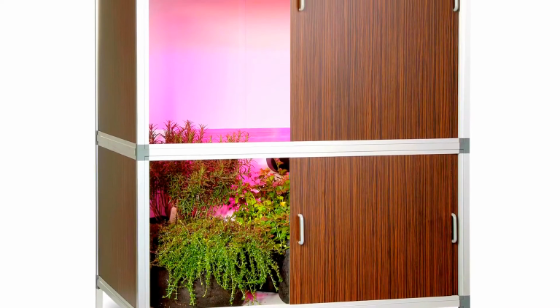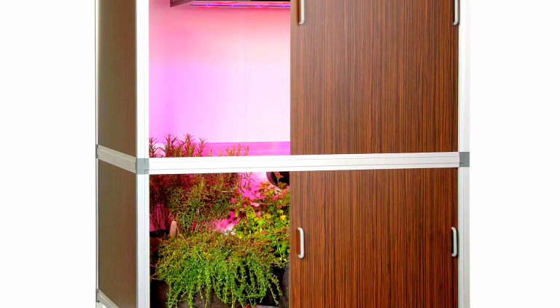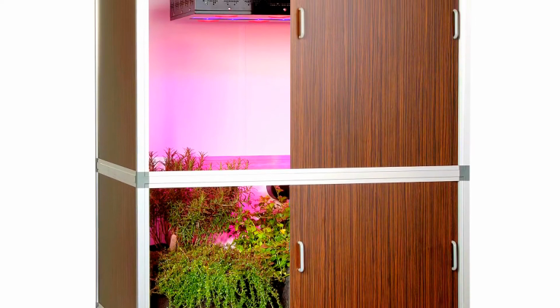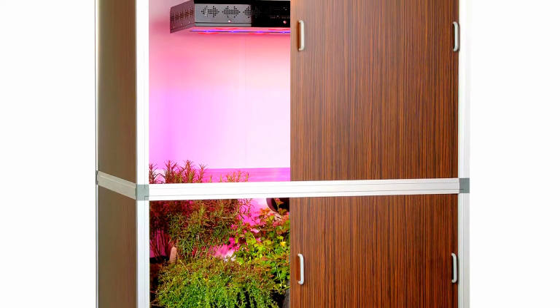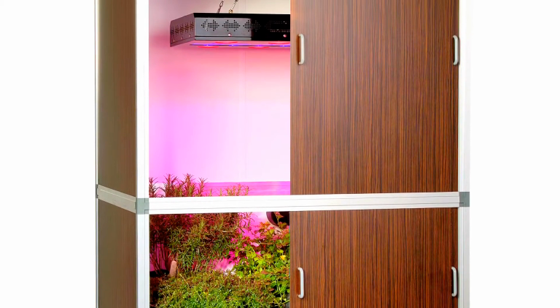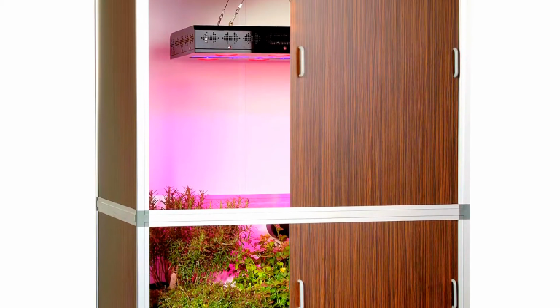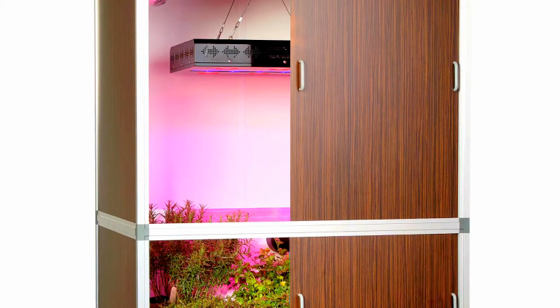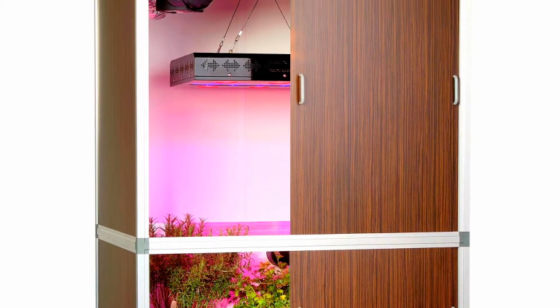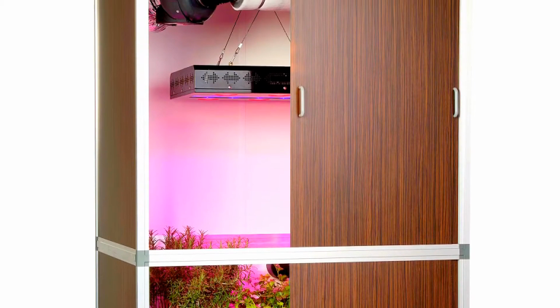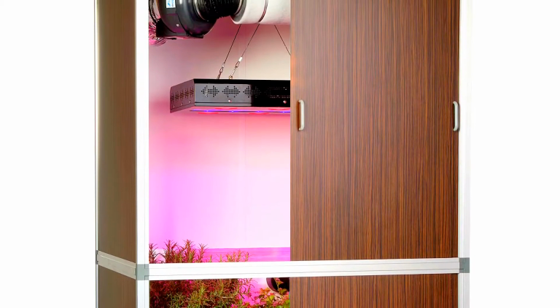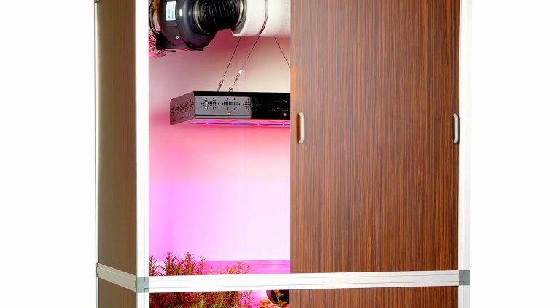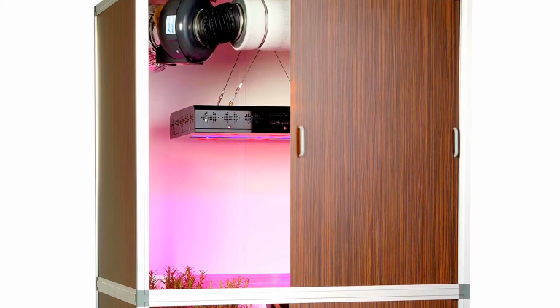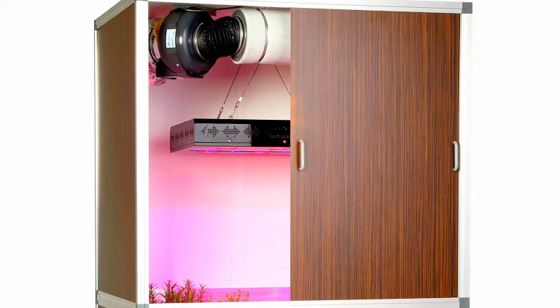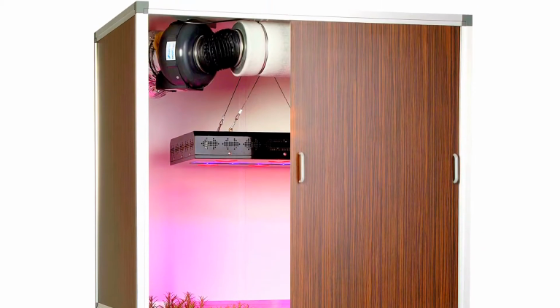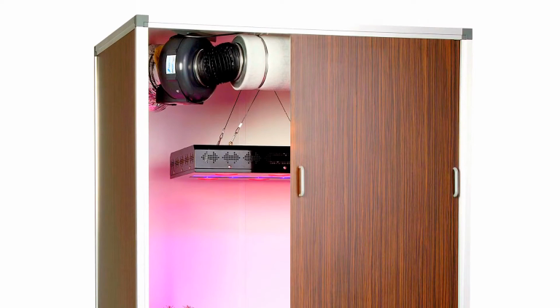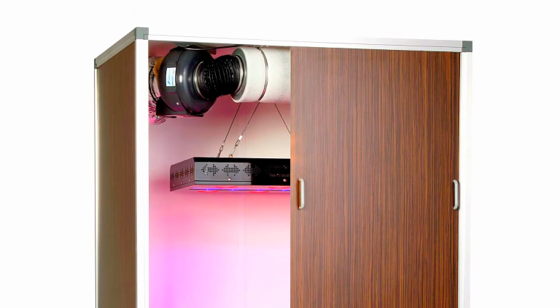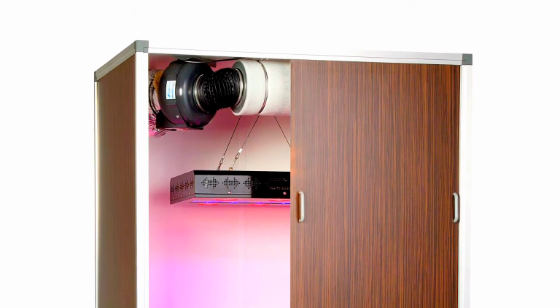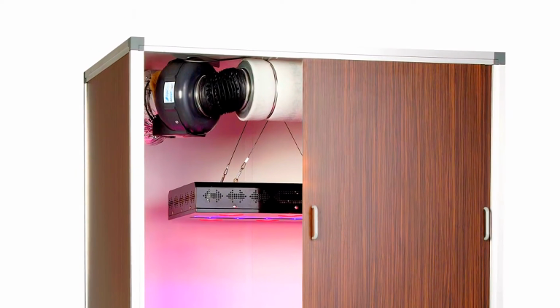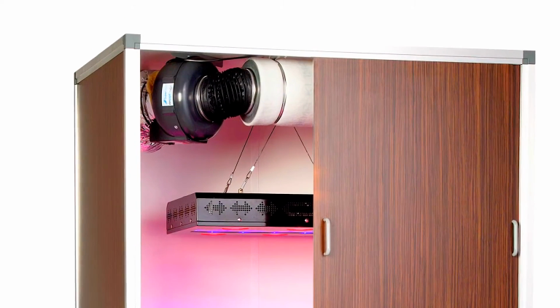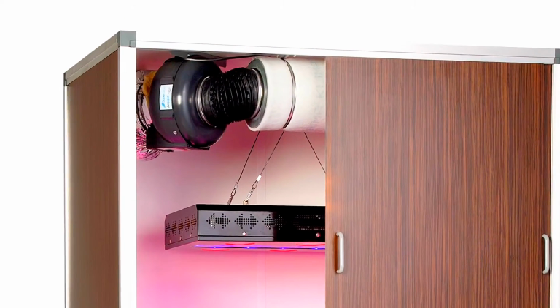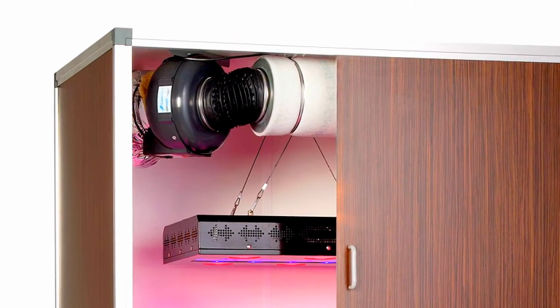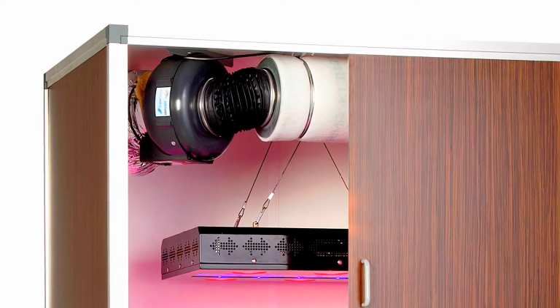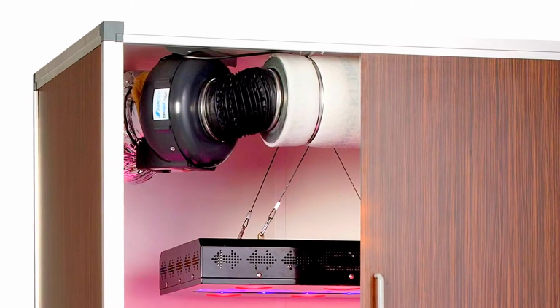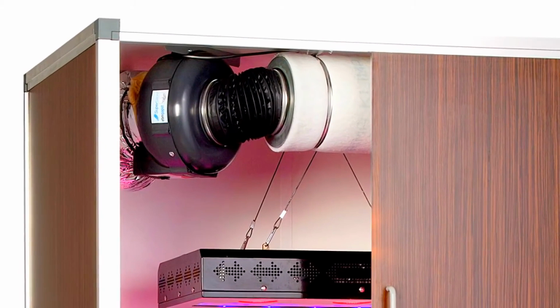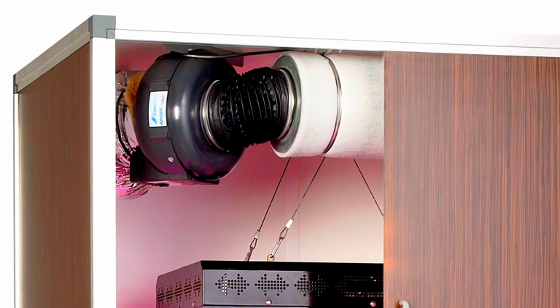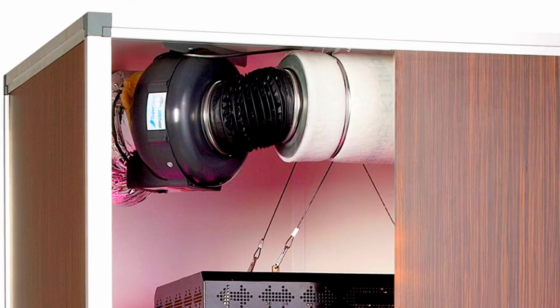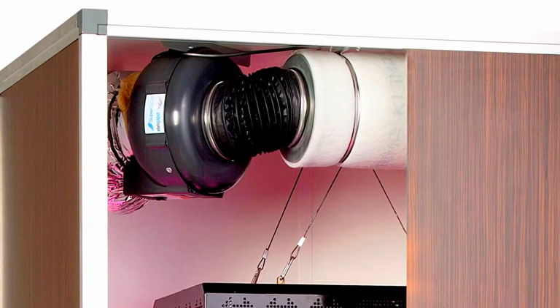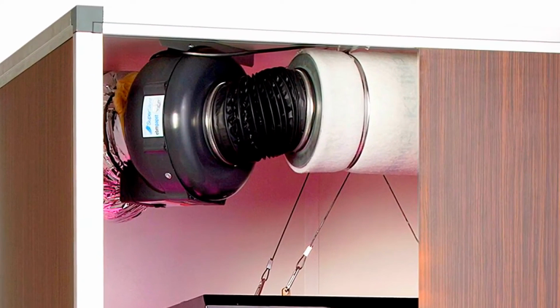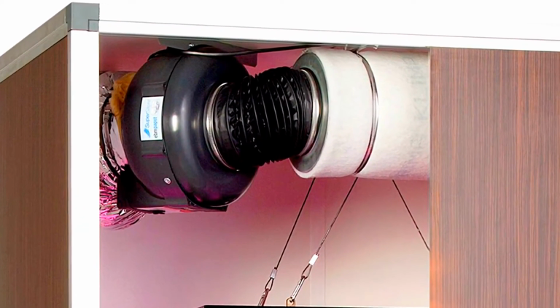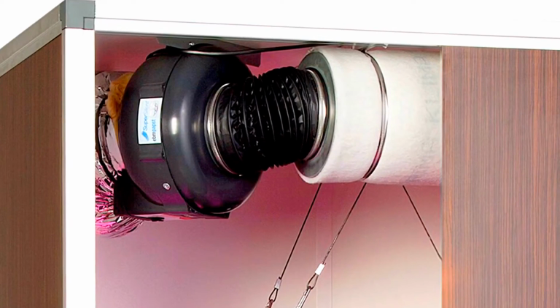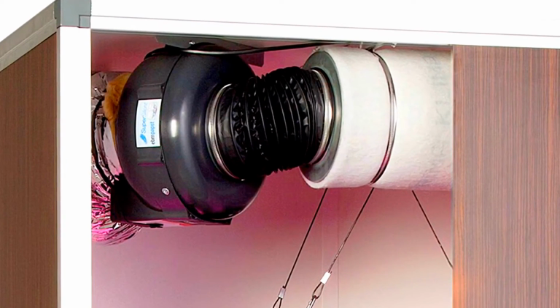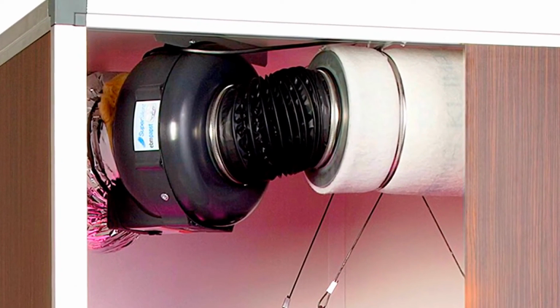Temperatures inside your grow box can rise to very high levels because of the use of grow lights. Extracting warm air from your grow room is one of the main elements for successful growing.